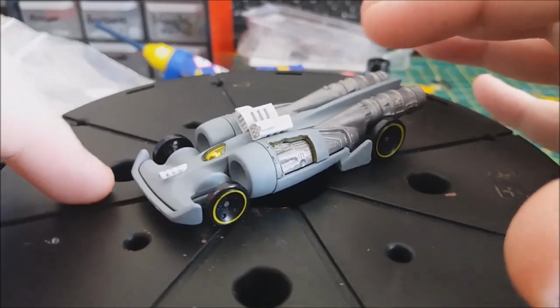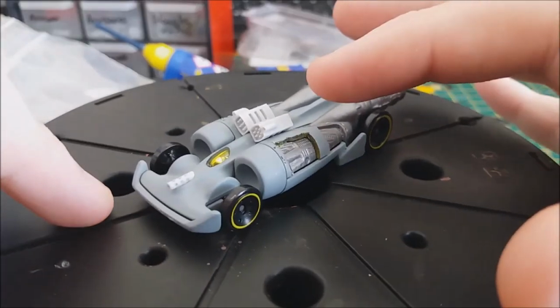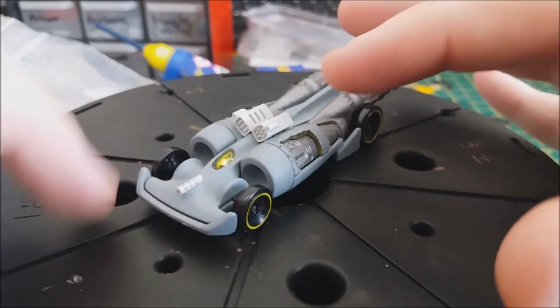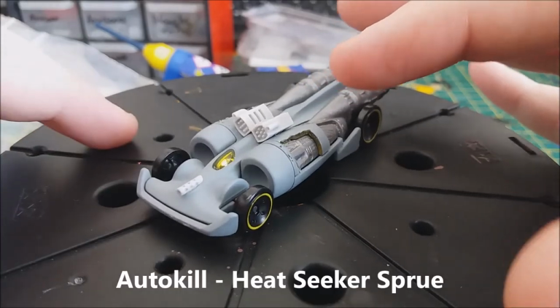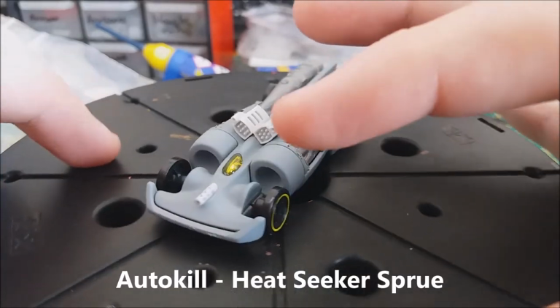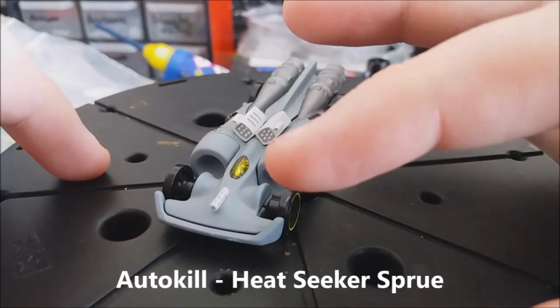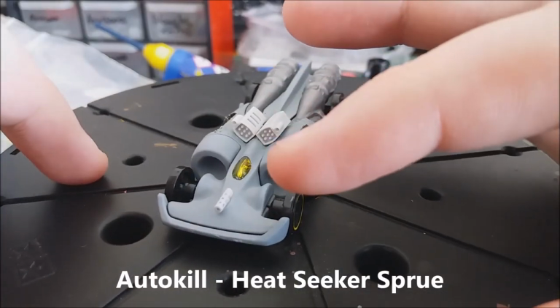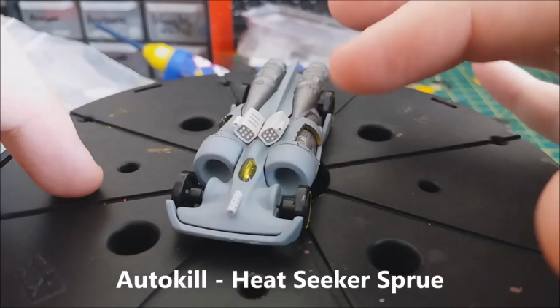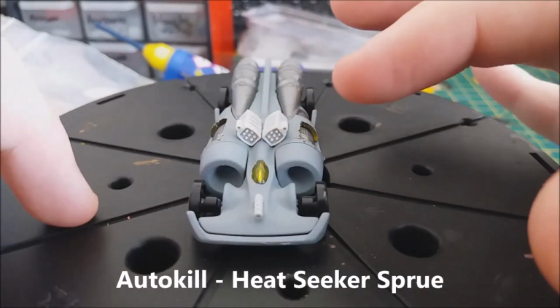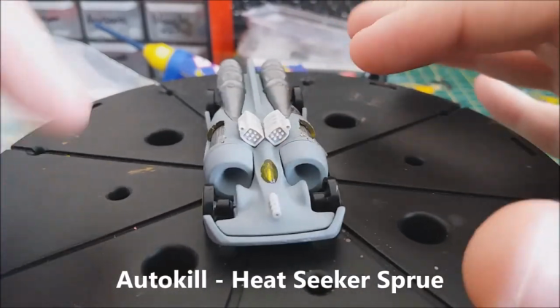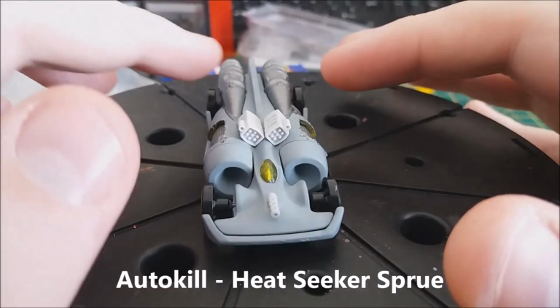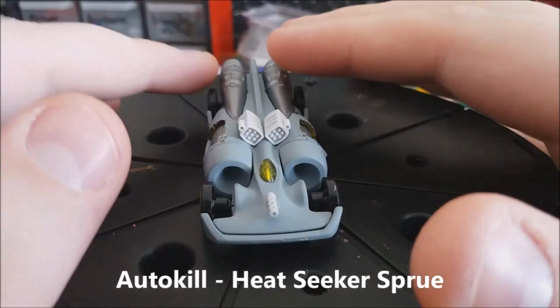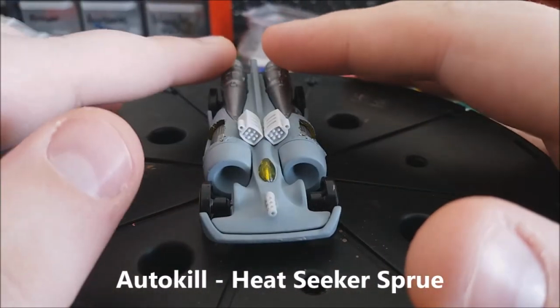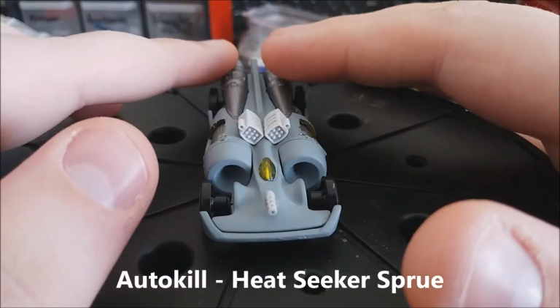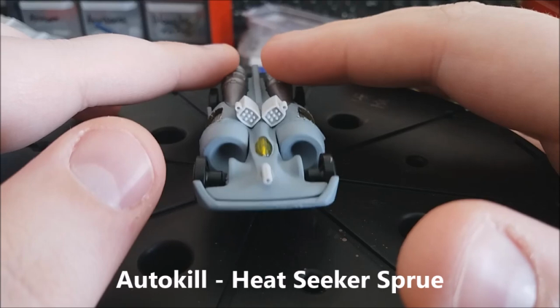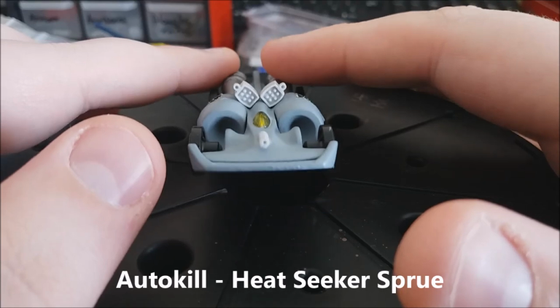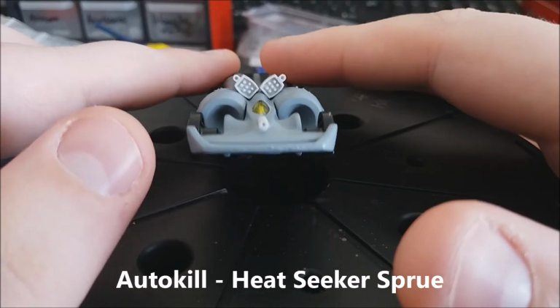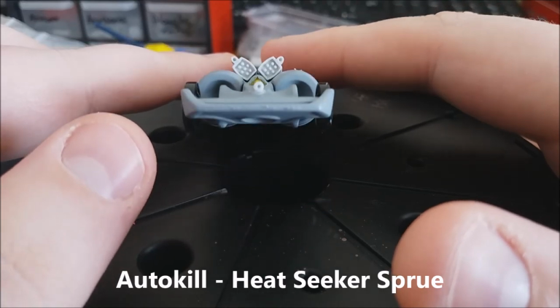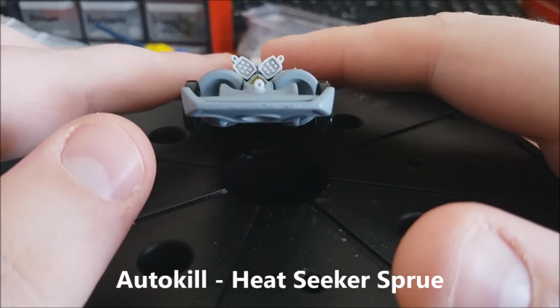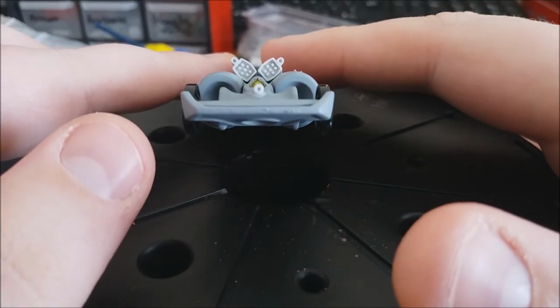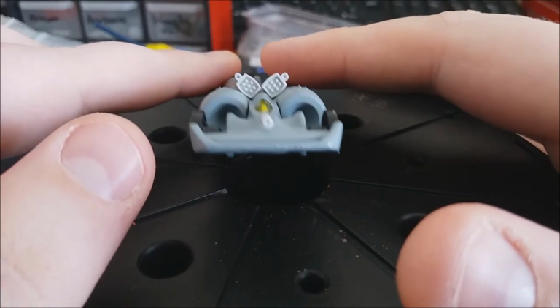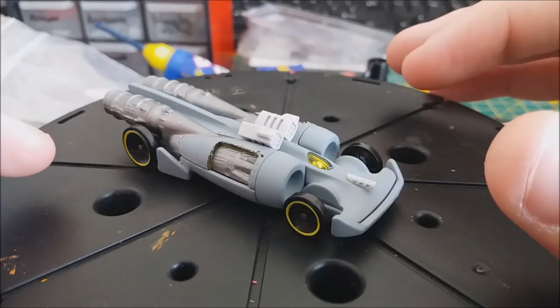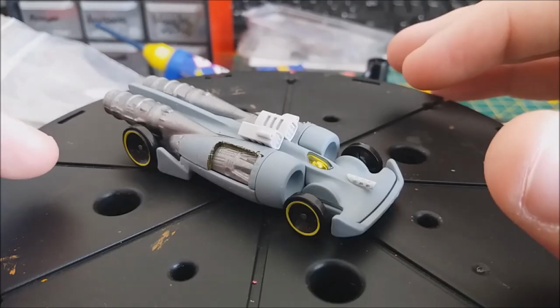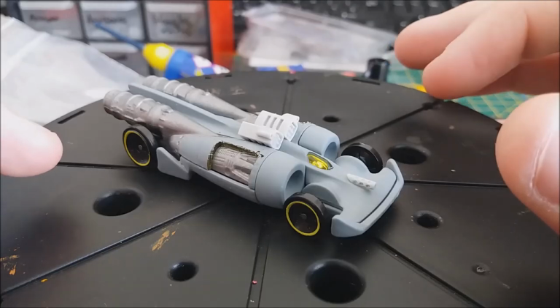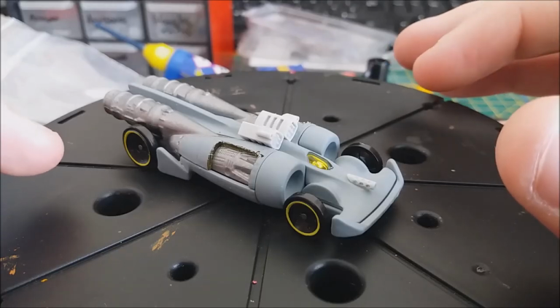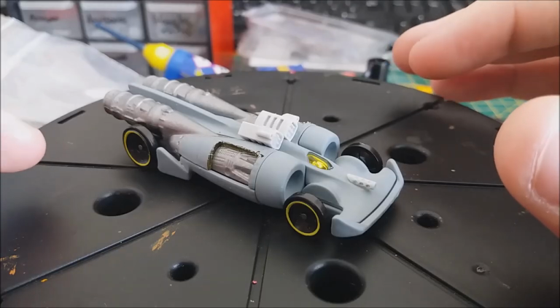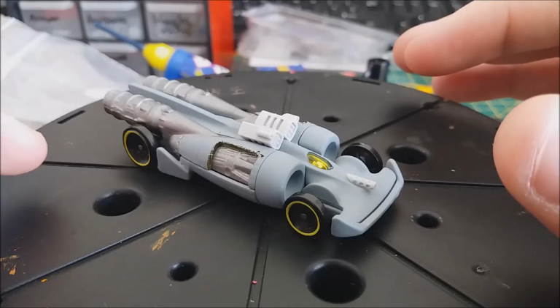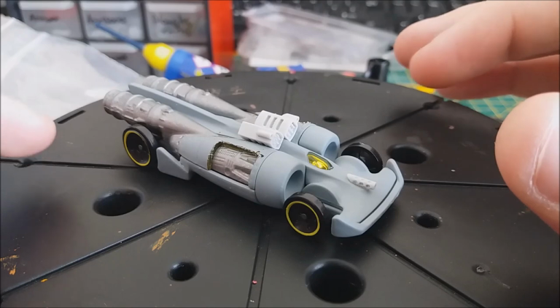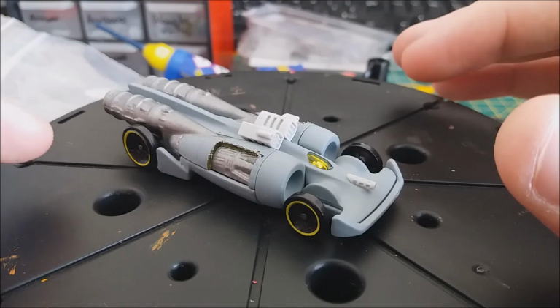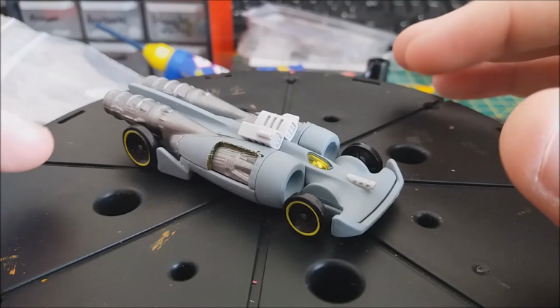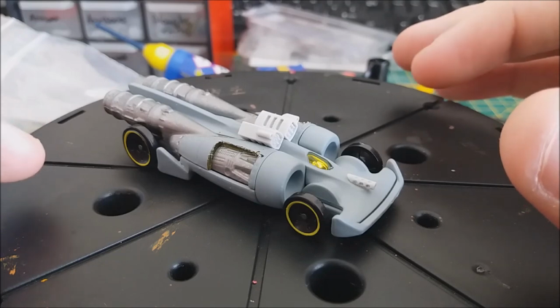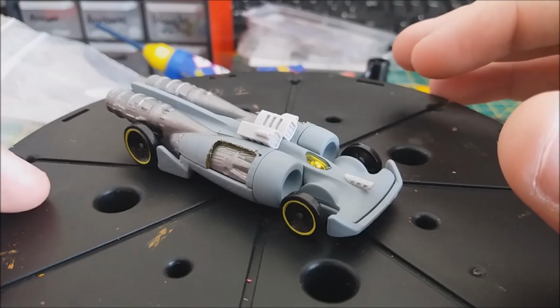I'll use the Autokill rocket launchers and an Autokill machine gun, and I will trim them down to fit in and try to make them more aerodynamic to fit in with the vehicle. This one is not going to be as heavily weathered — it is just going to be more of a clean cut finish.